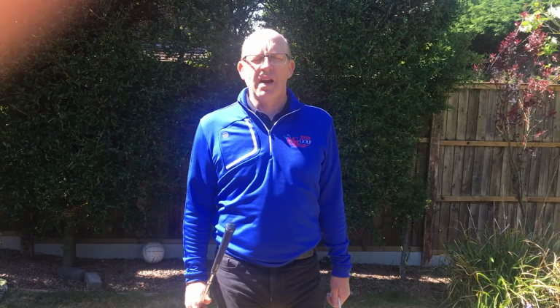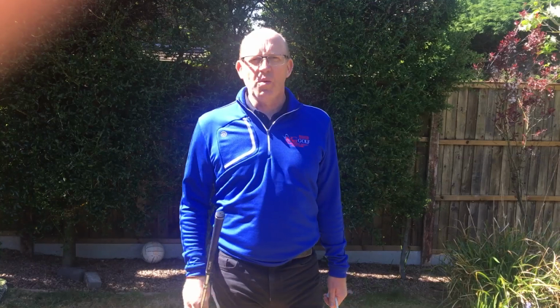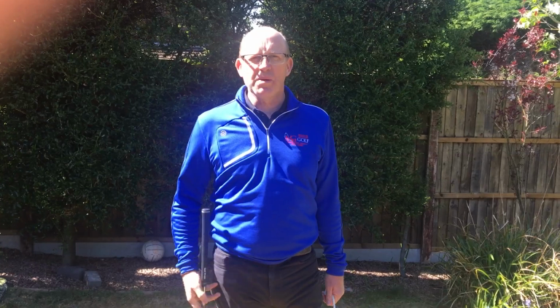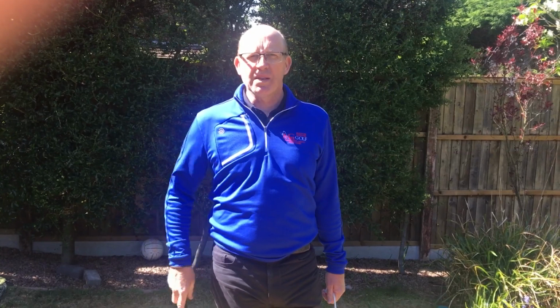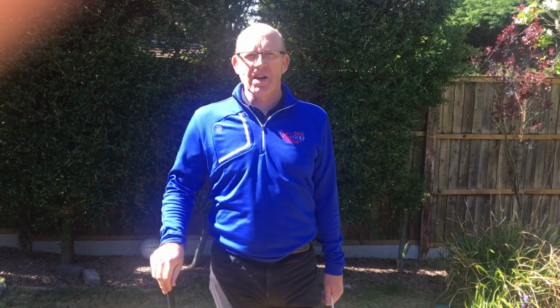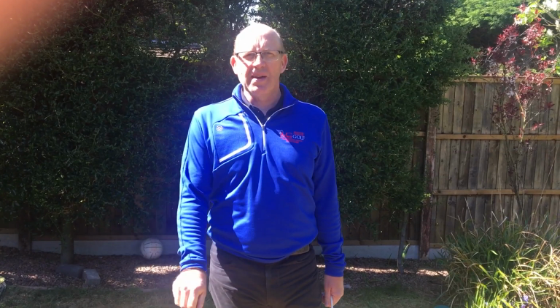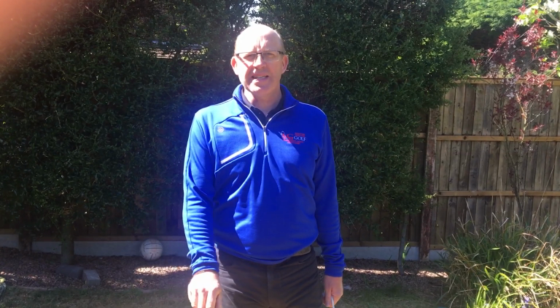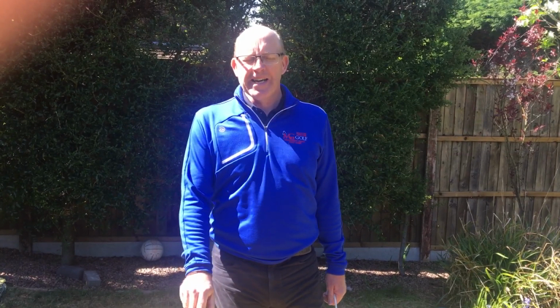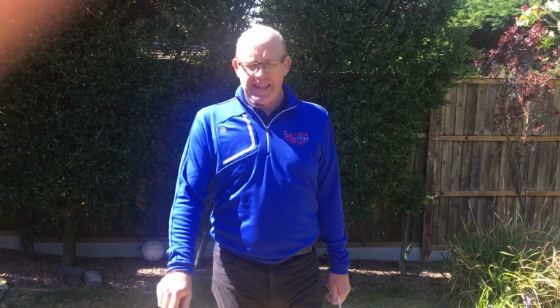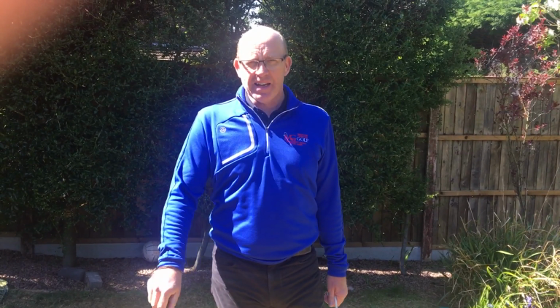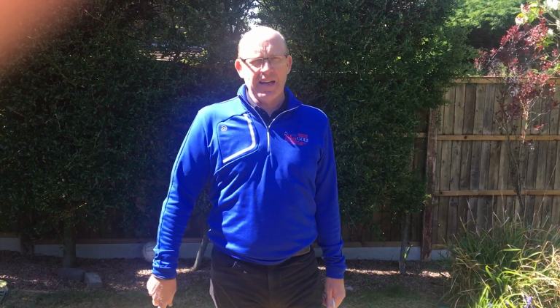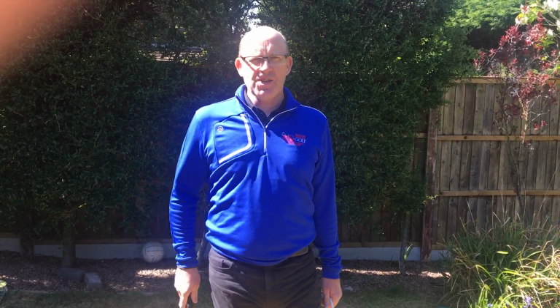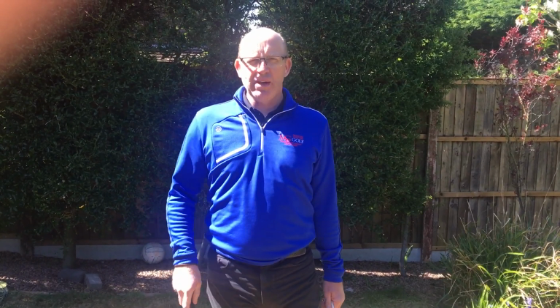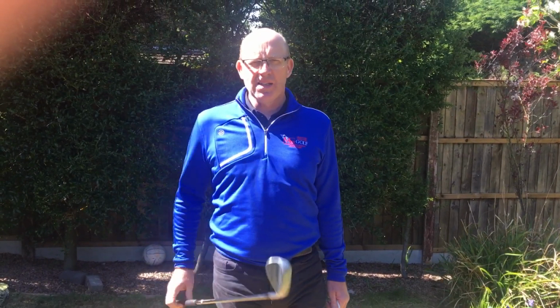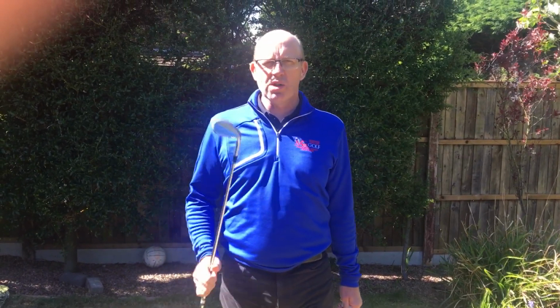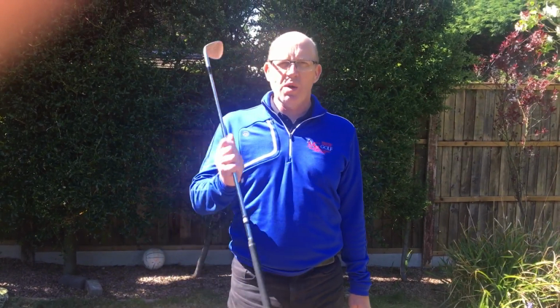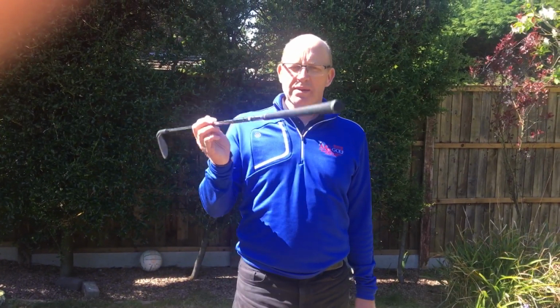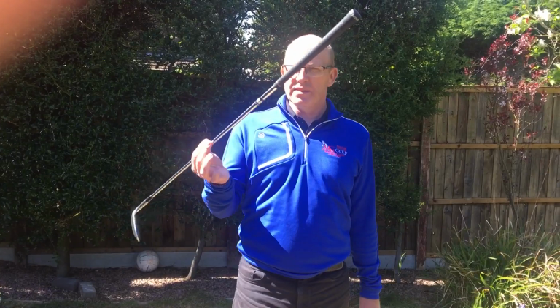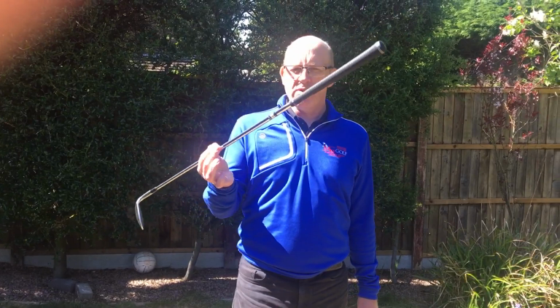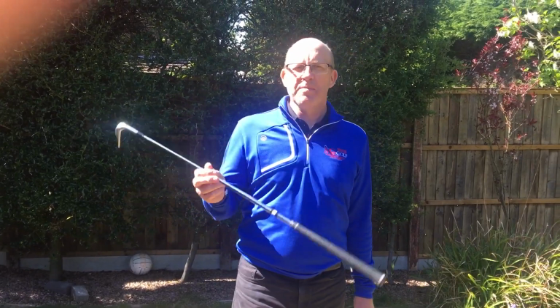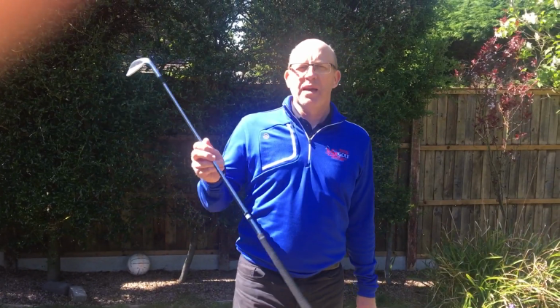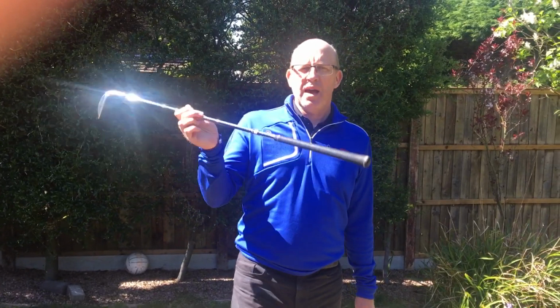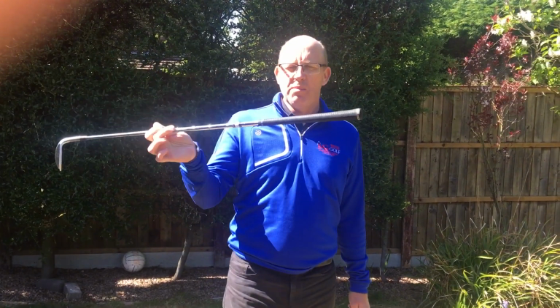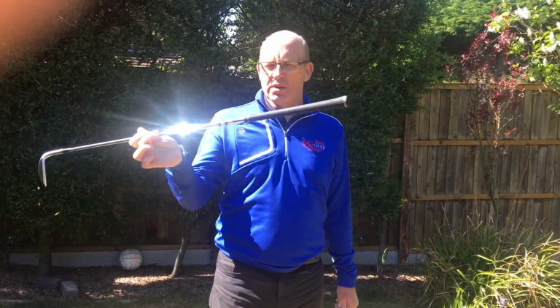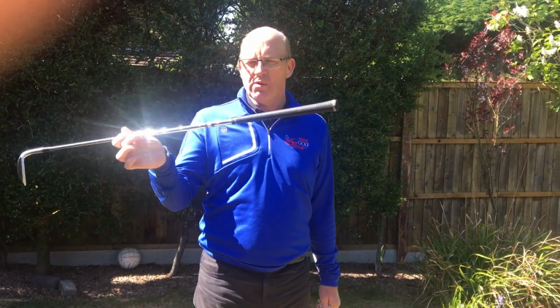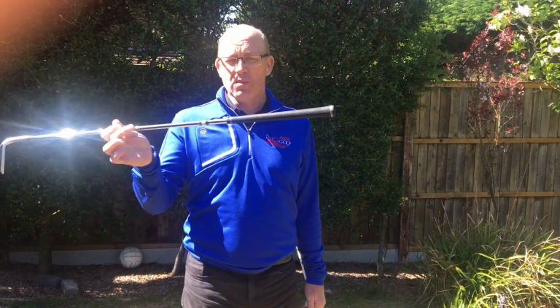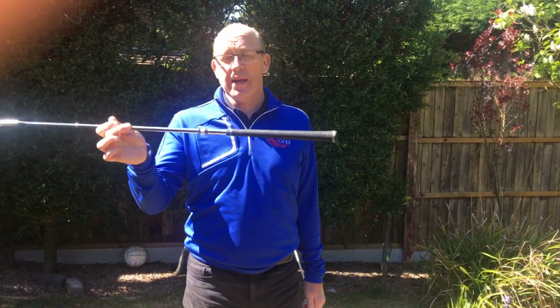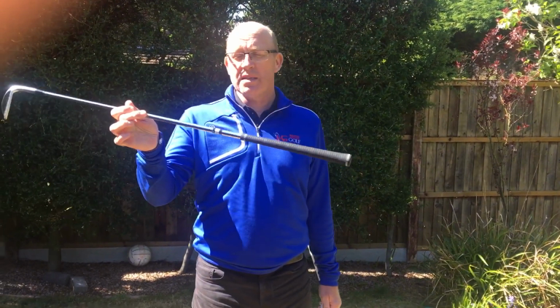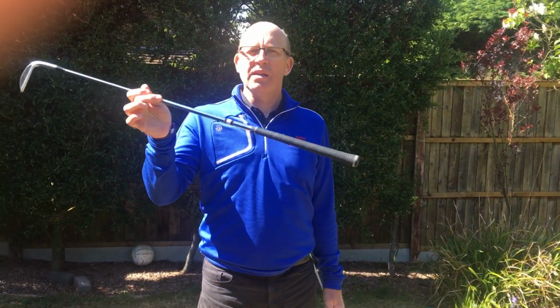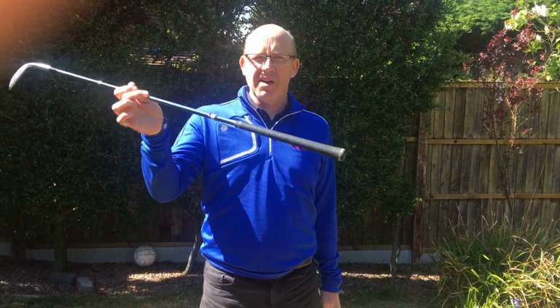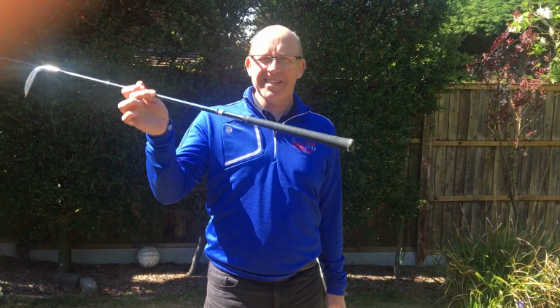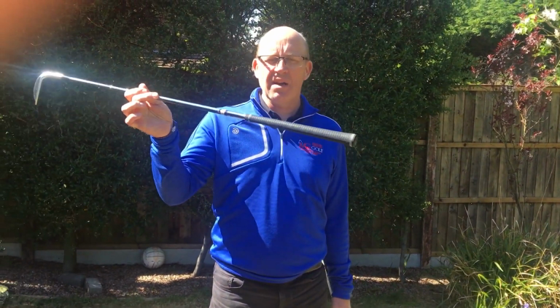Hi and welcome to Martin's Lockdown Lessons. This is a session to talk to you about the golf club, how important the golf club is and why it's designed the way it's designed.